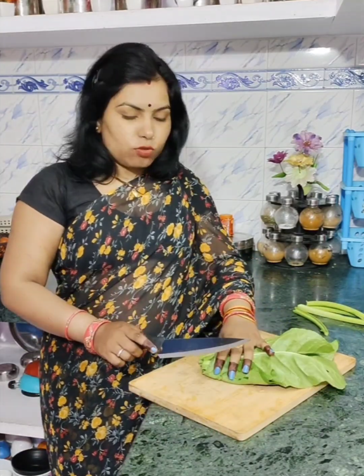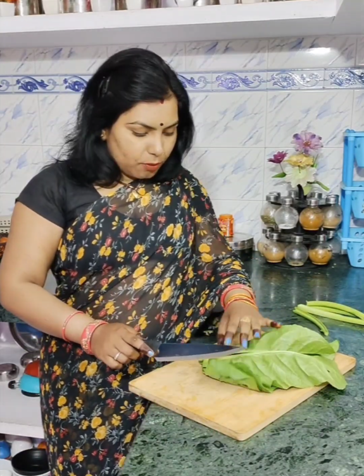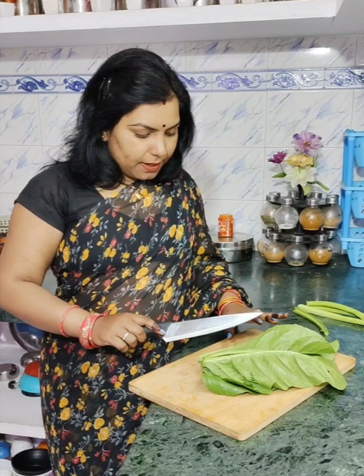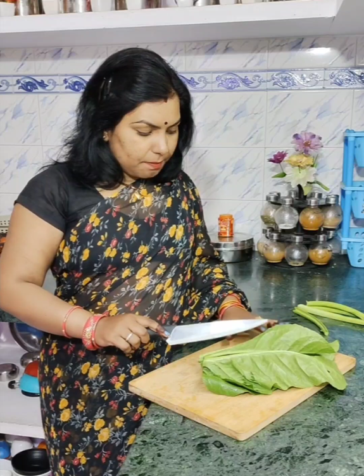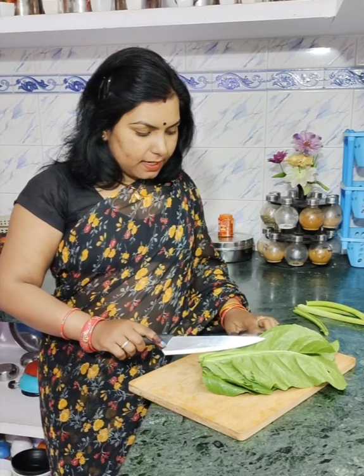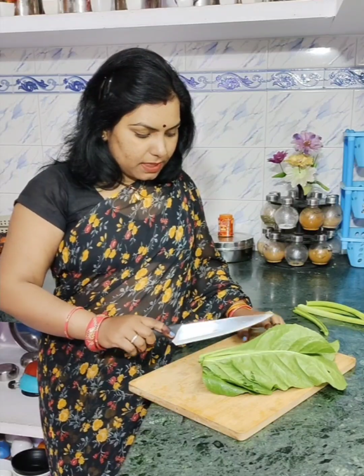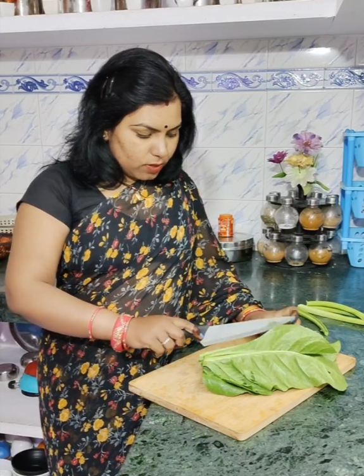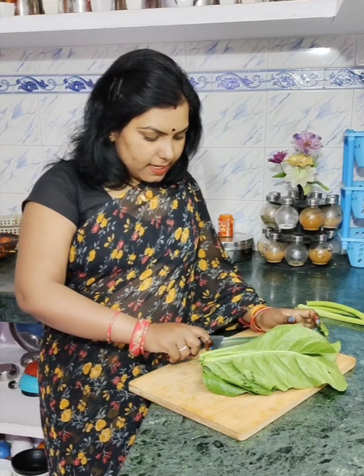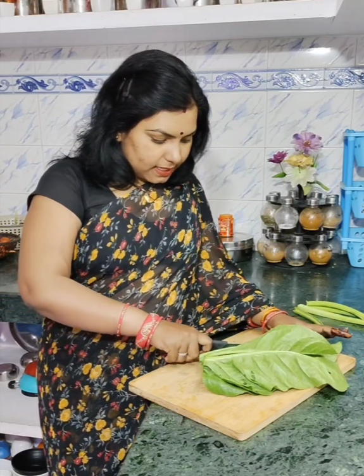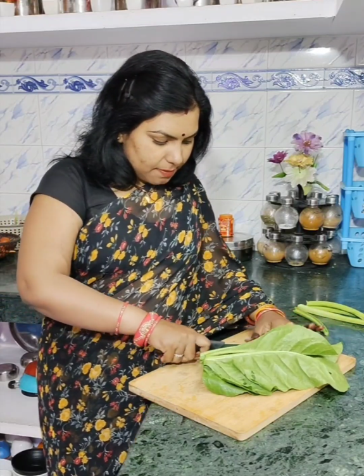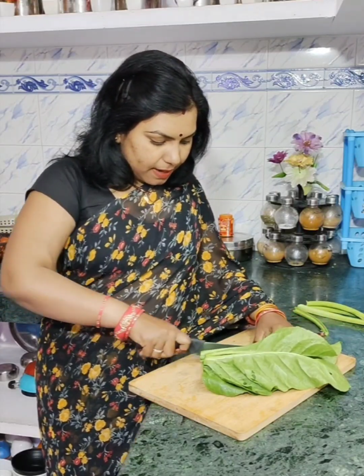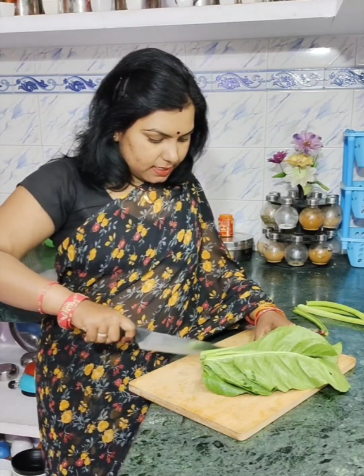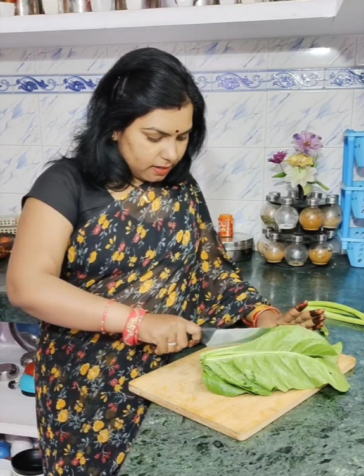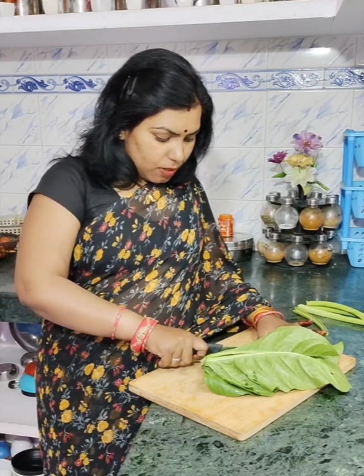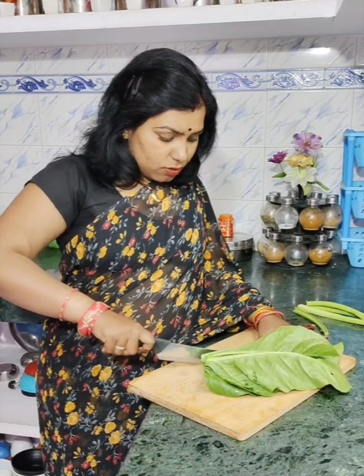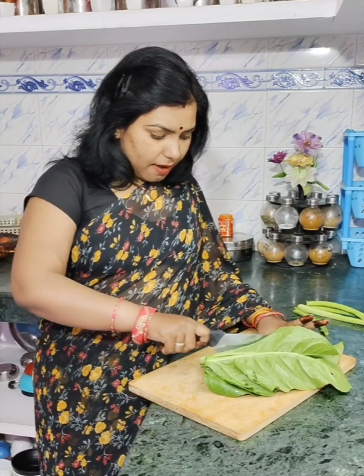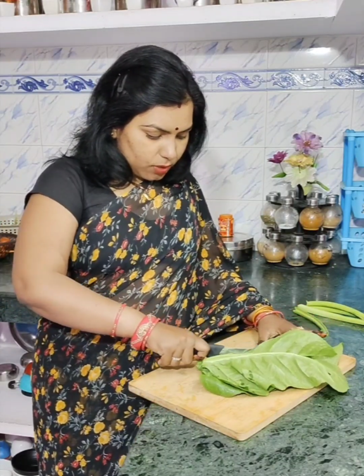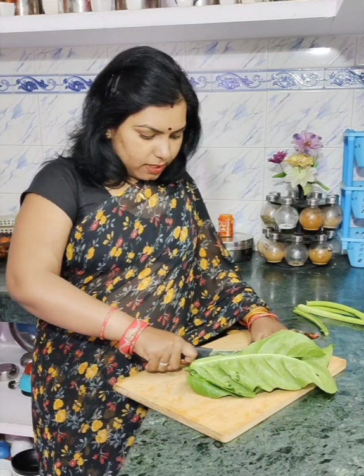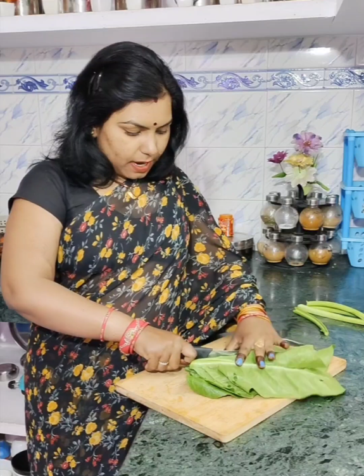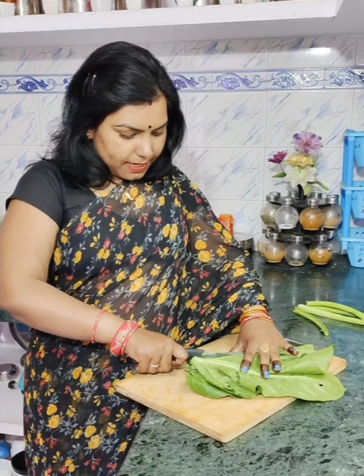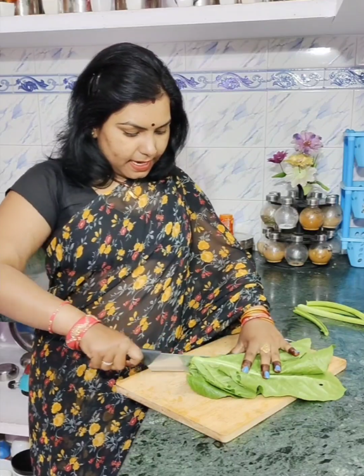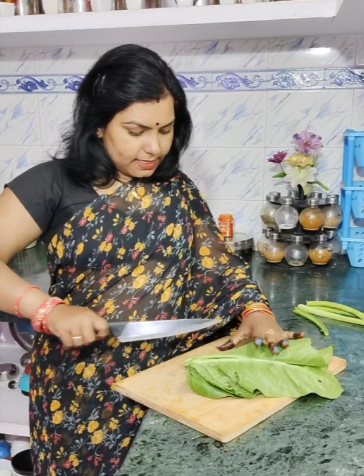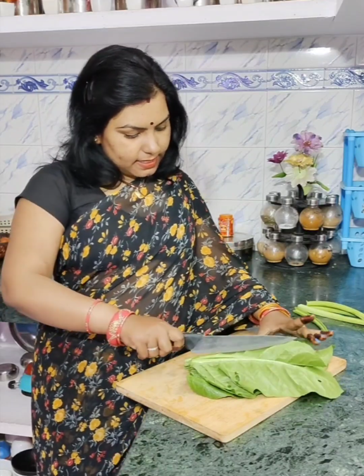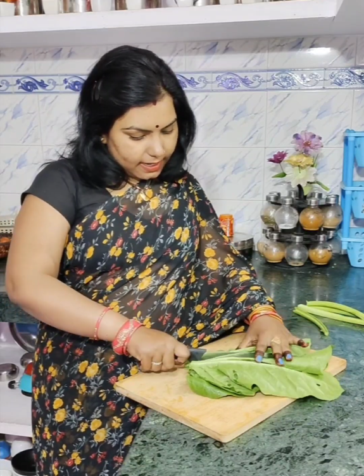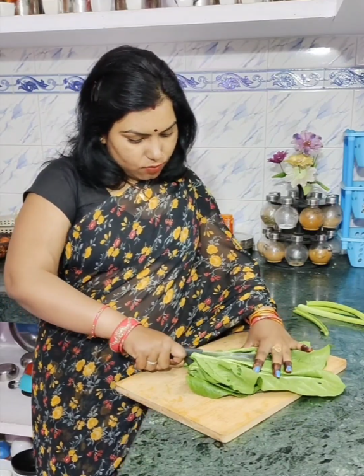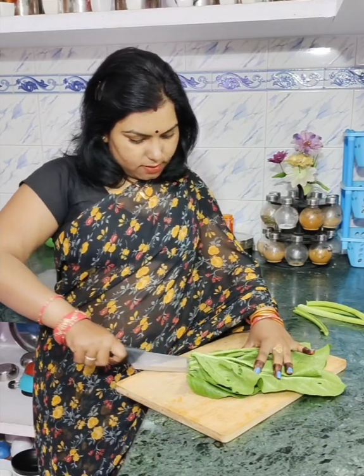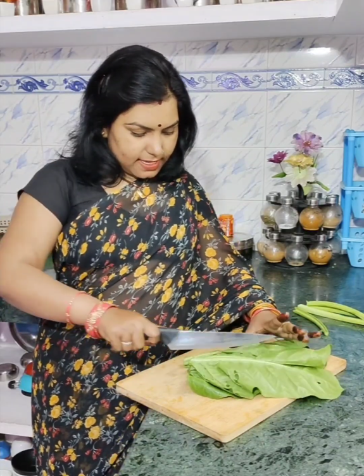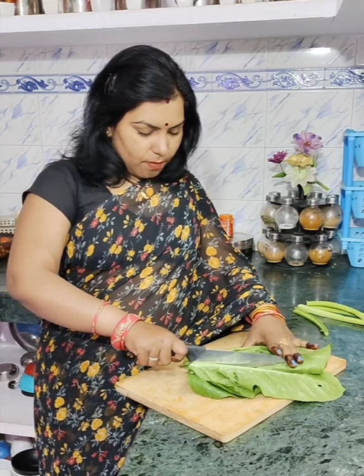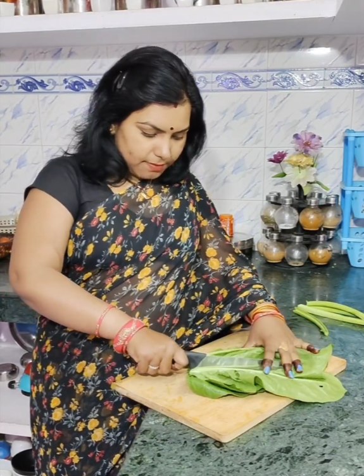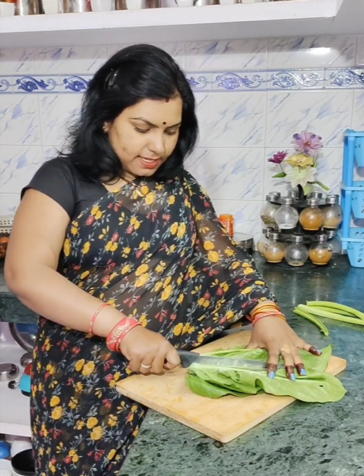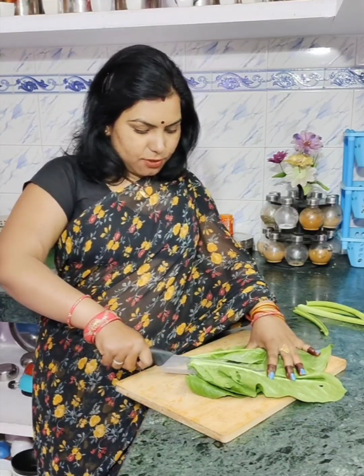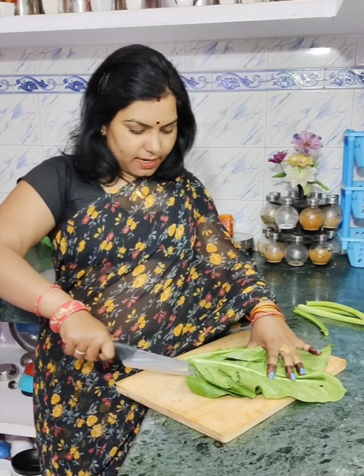So, you have to cut the vegetable — let me show you which way to cut it. These pieces are very small, and I will take one cut in this way. Let me show you how to cut the vegetable step by step.